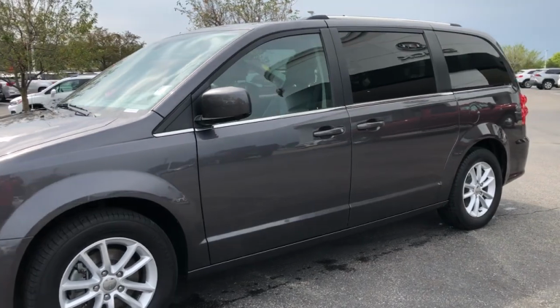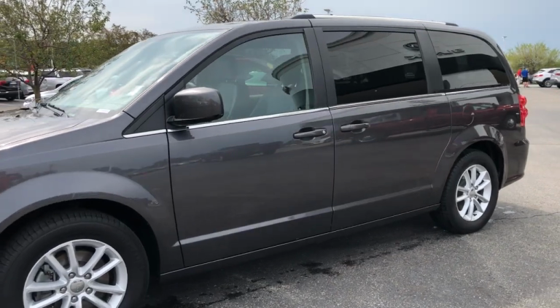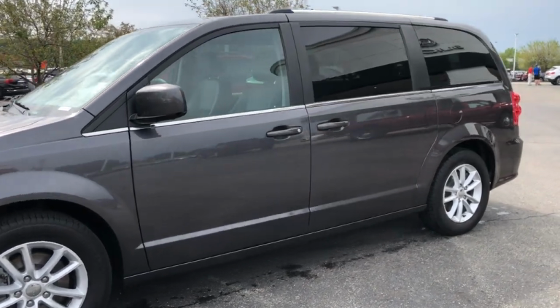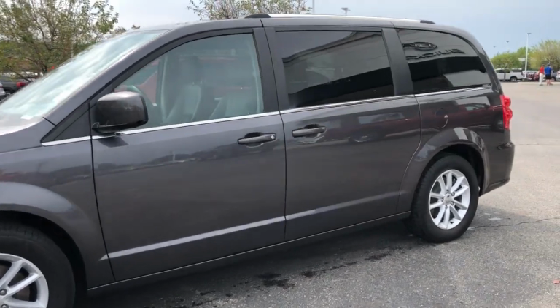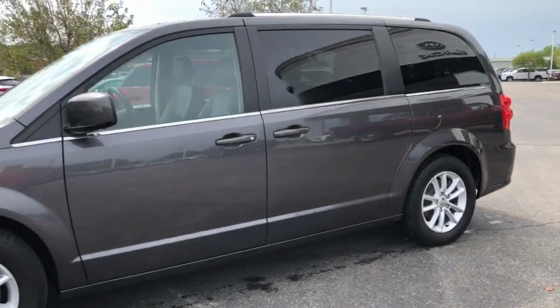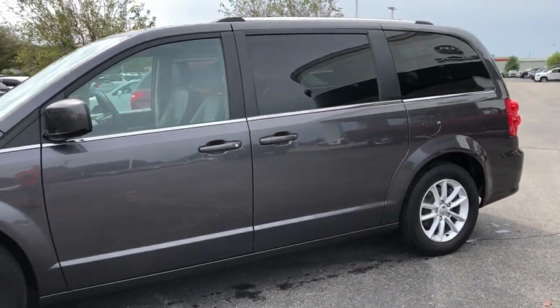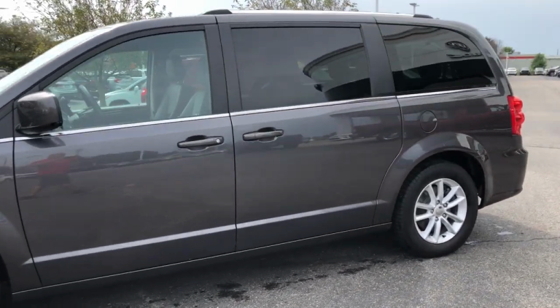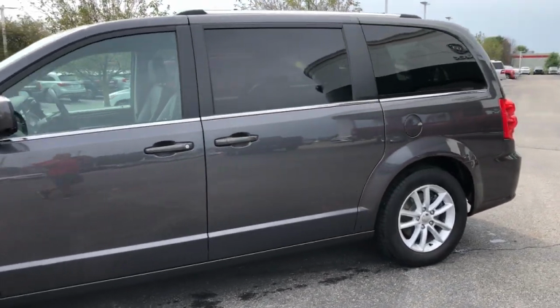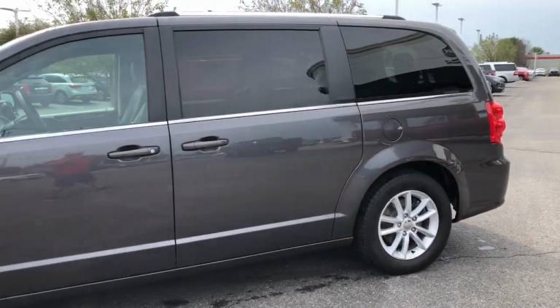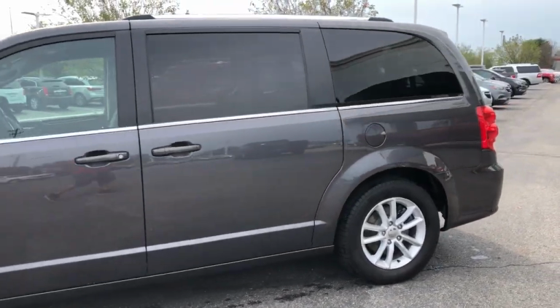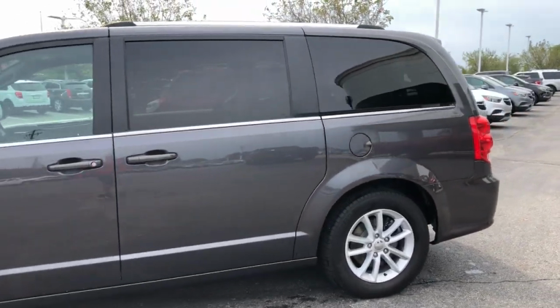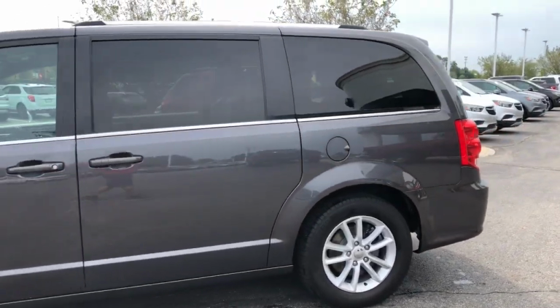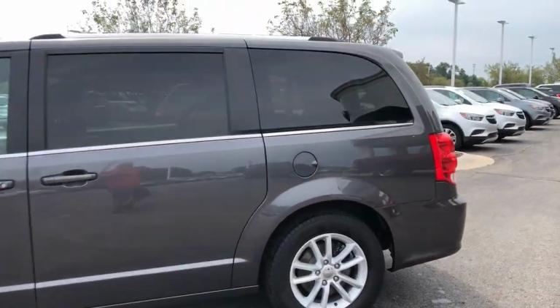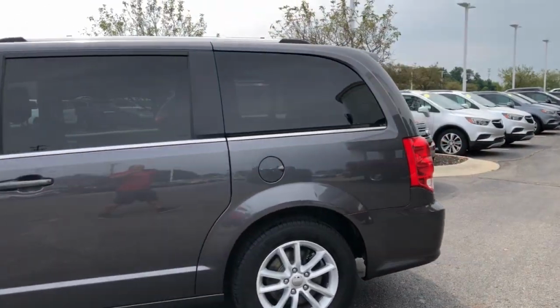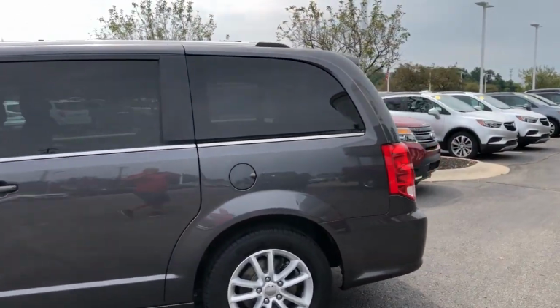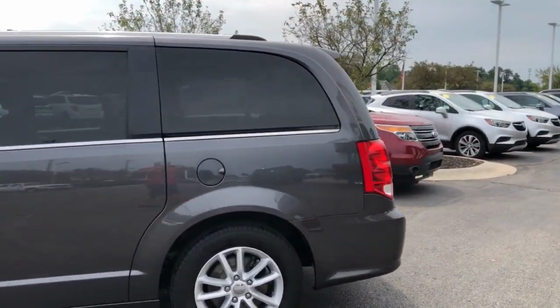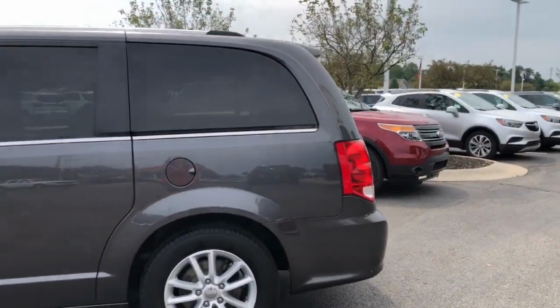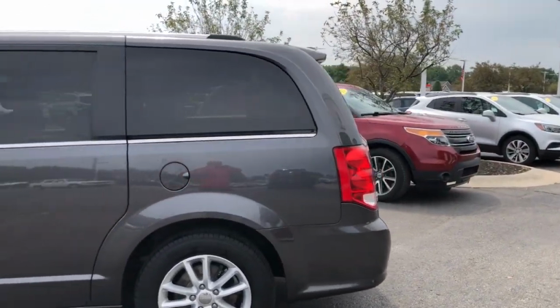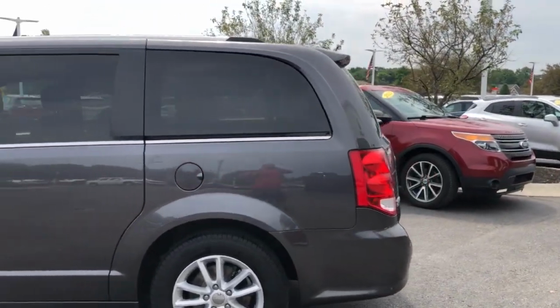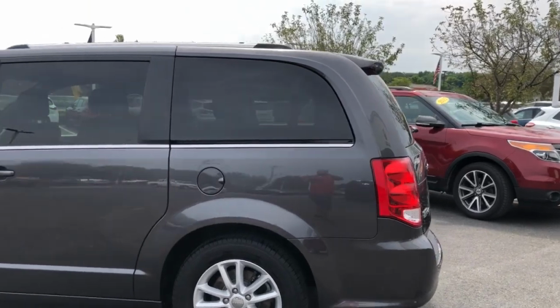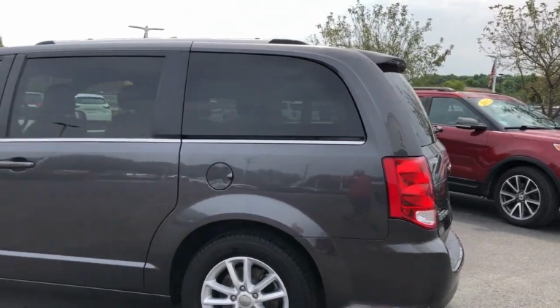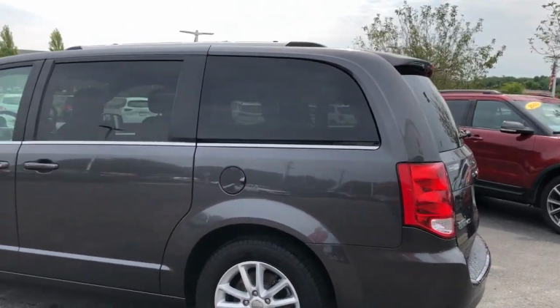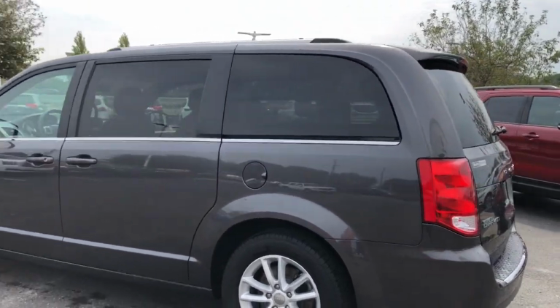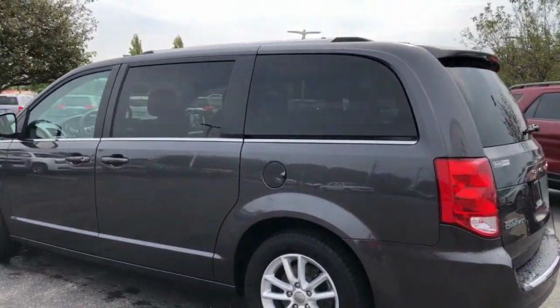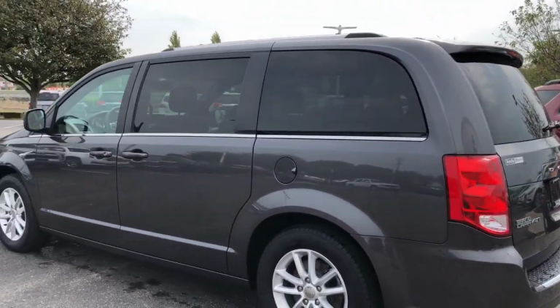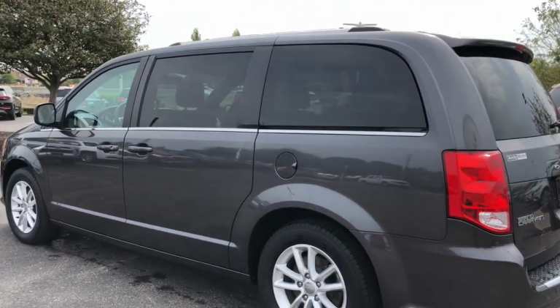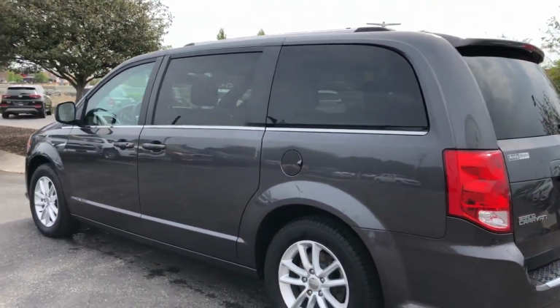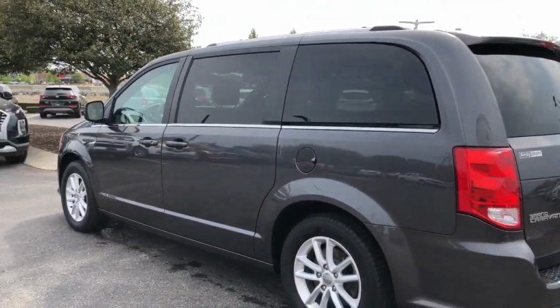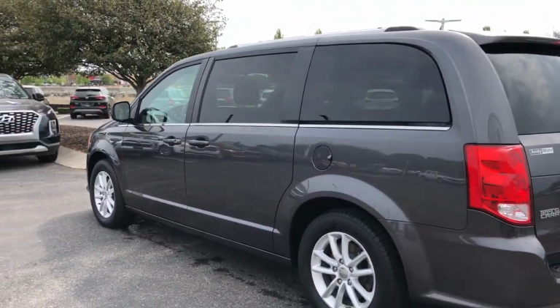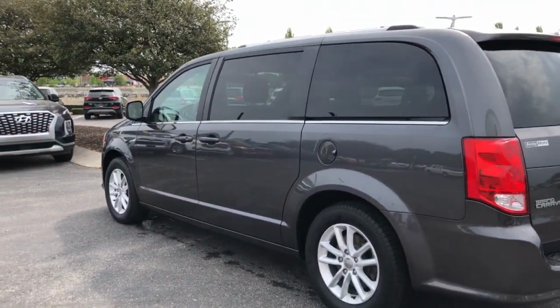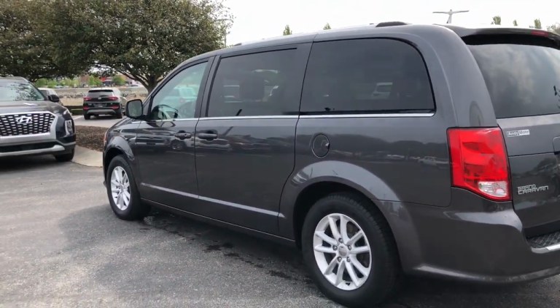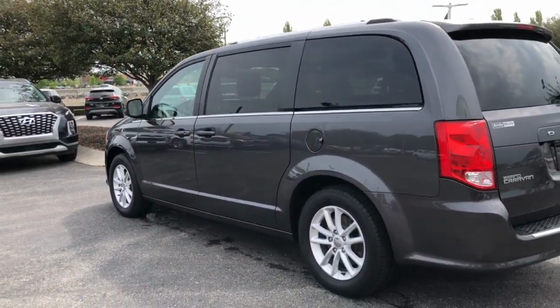The Grand Caravan's smart, versatile design has you covered in safety and comfort. The following are some of this vehicle's highlighted options.